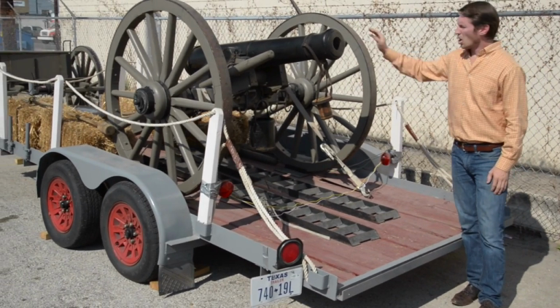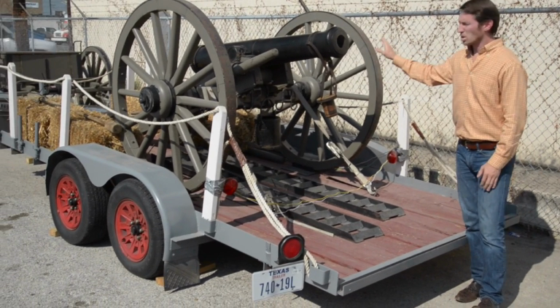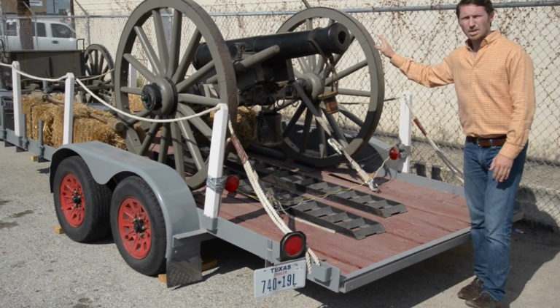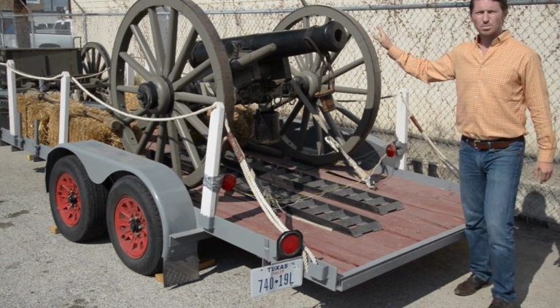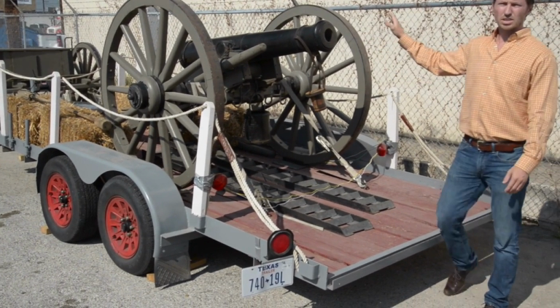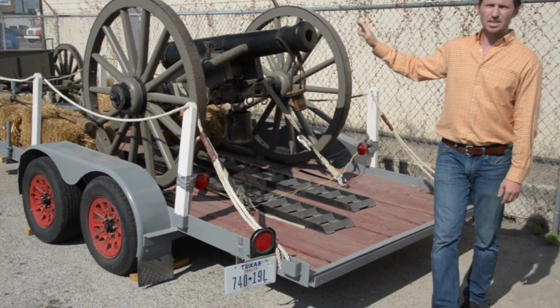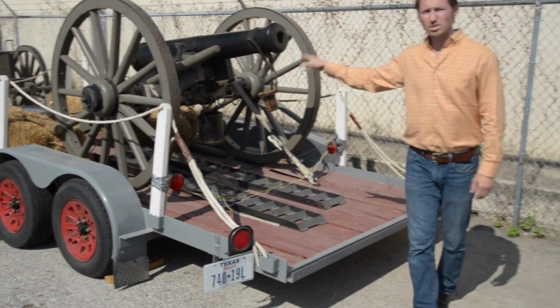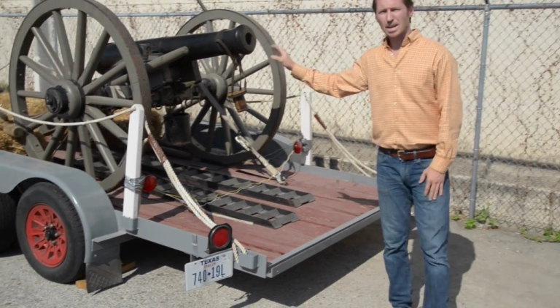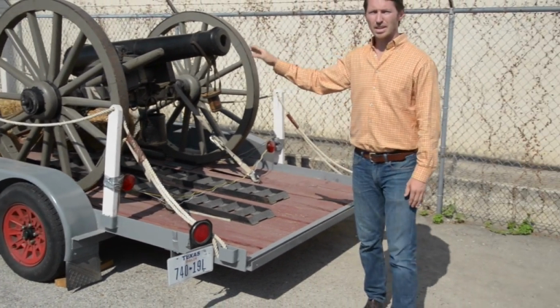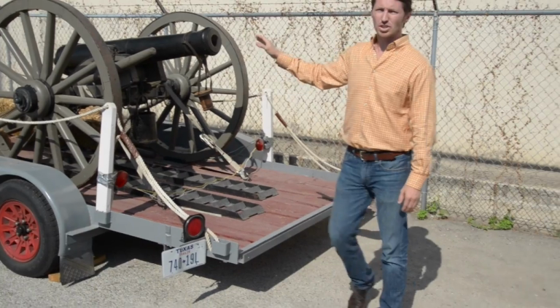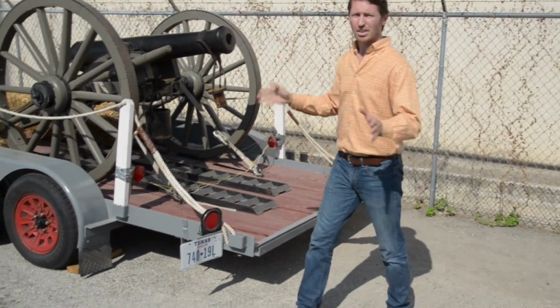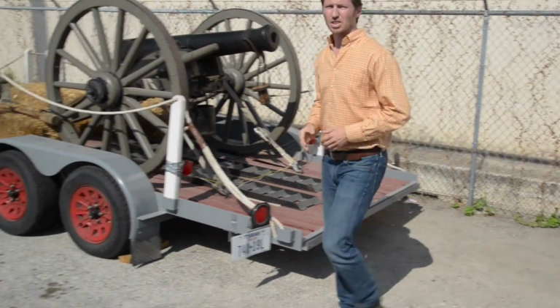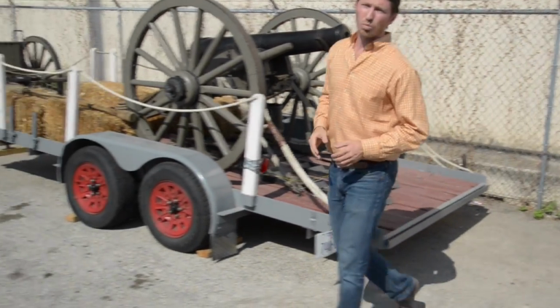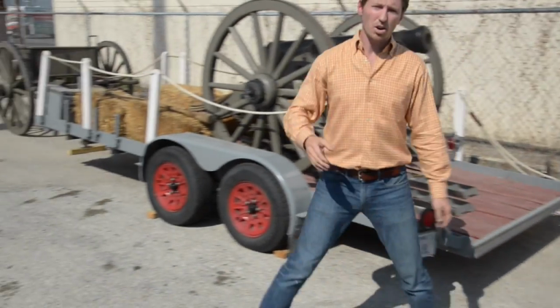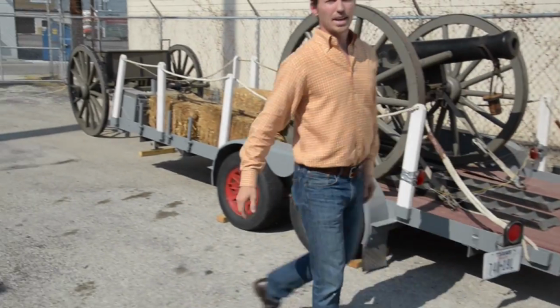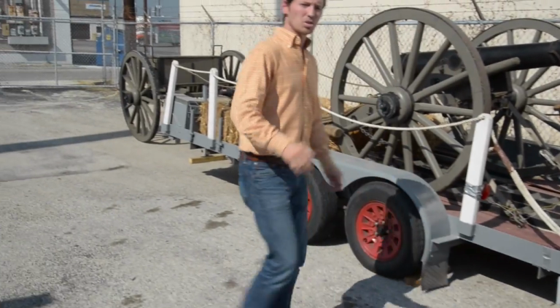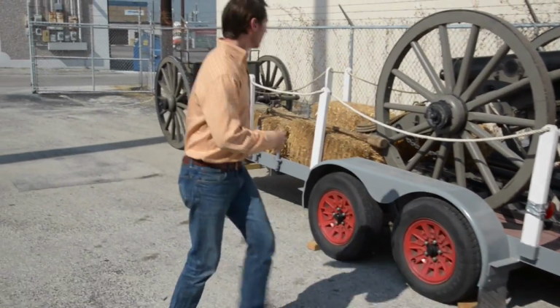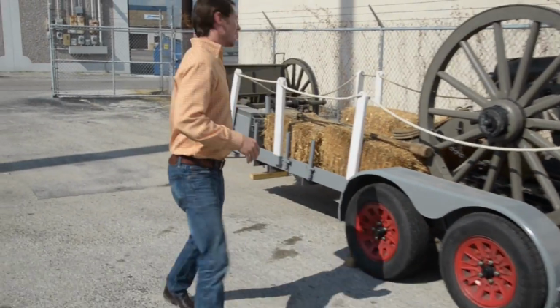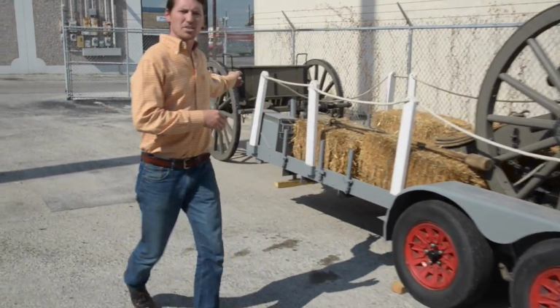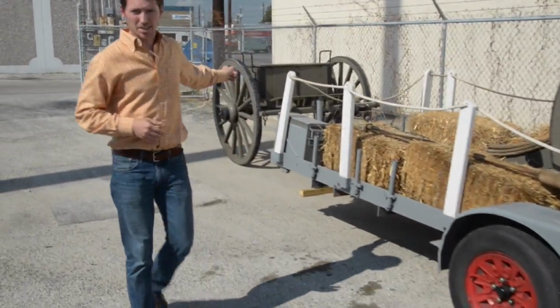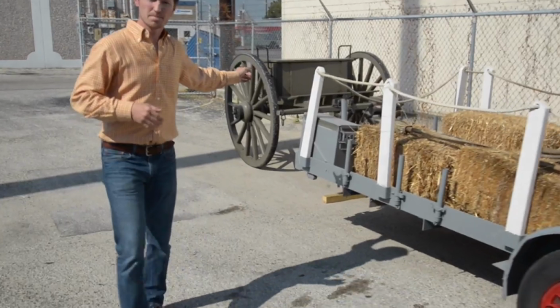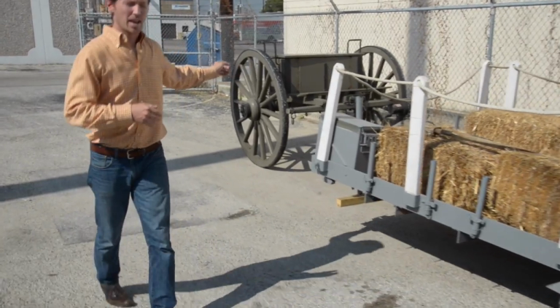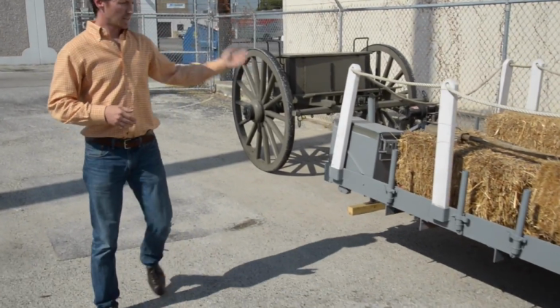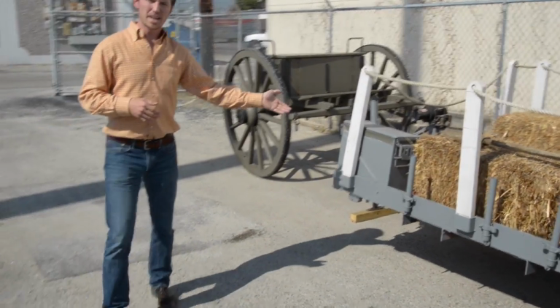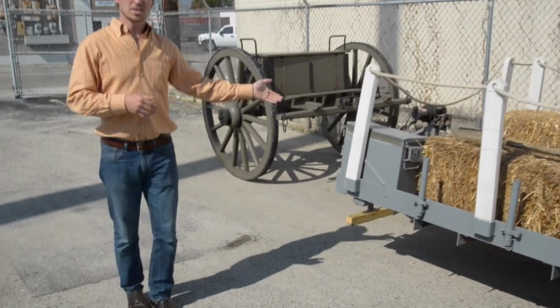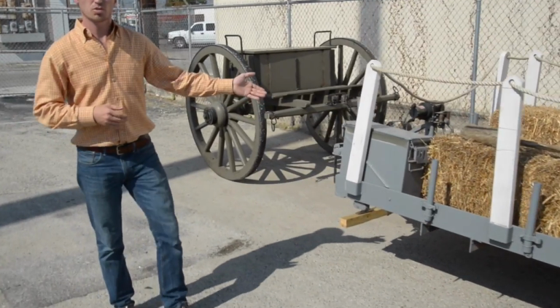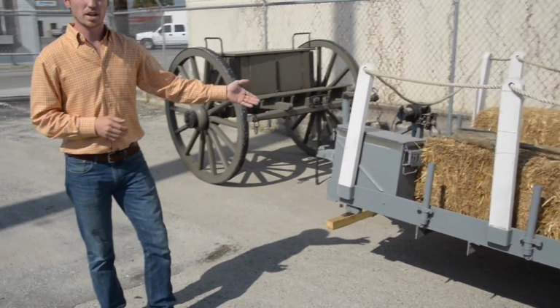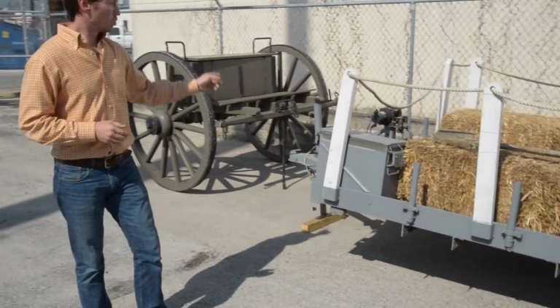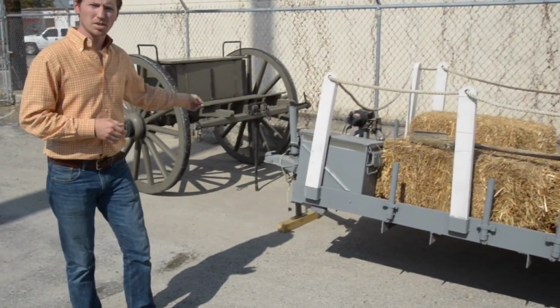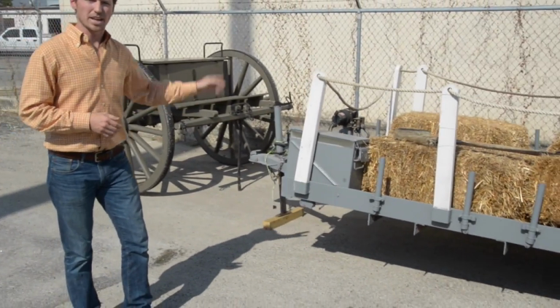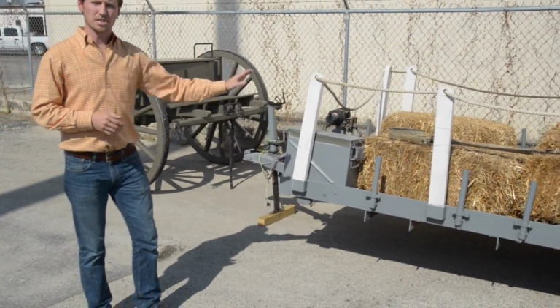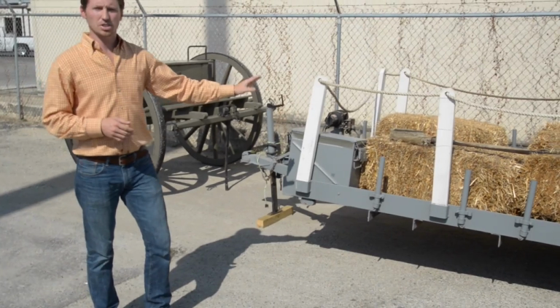All the metal work was done by Paulson Brothers of Wisconsin. The wheels were handmade by the Amish and the entire carriage is made out of white oak. It also comes with a matching caisson and a dual axle 18-foot travel trailer with a loading winch and a lot of accessories too.